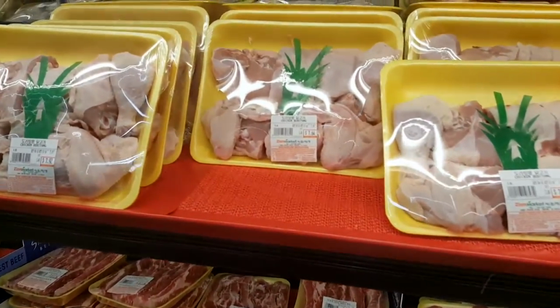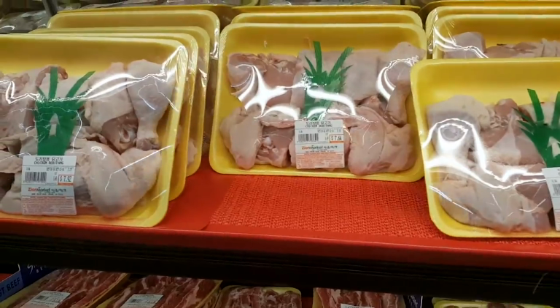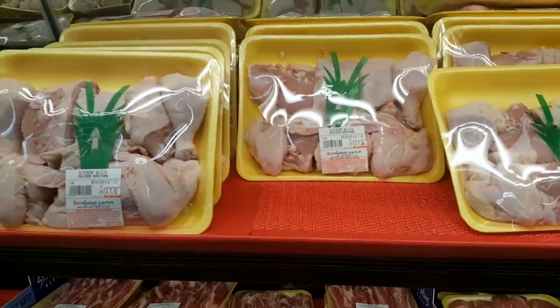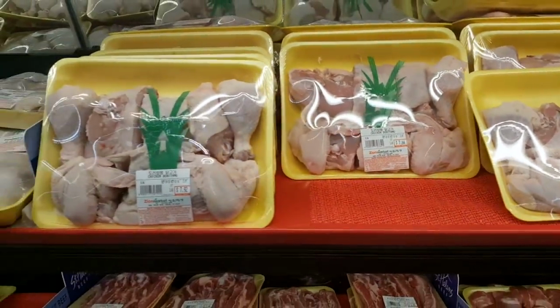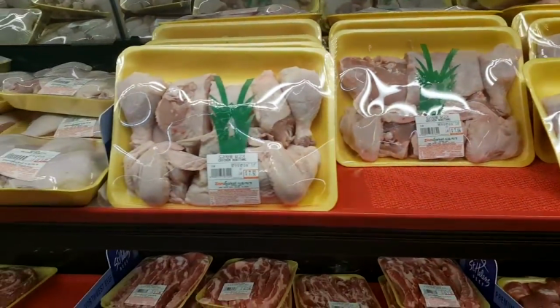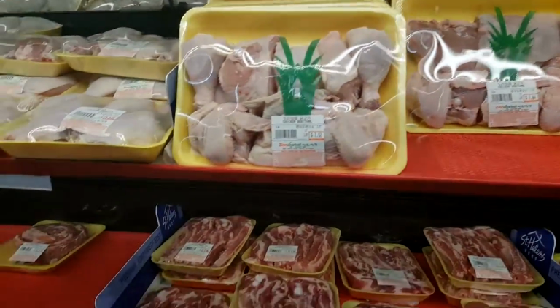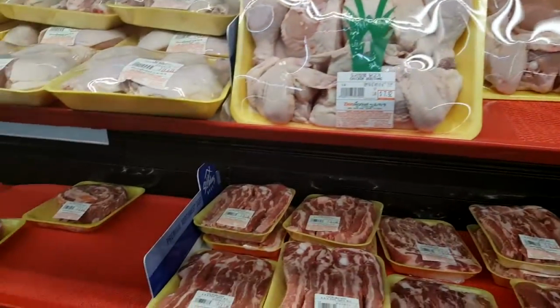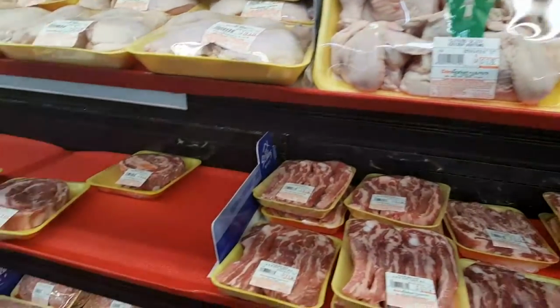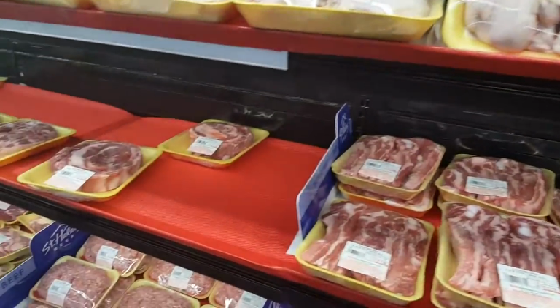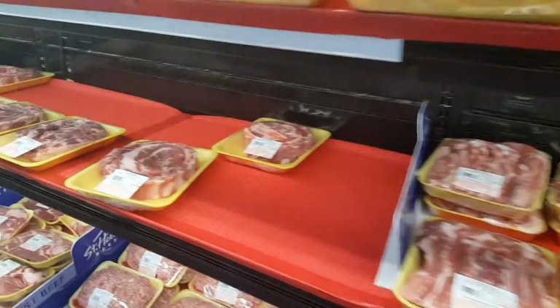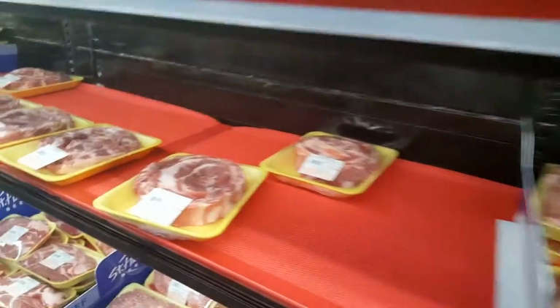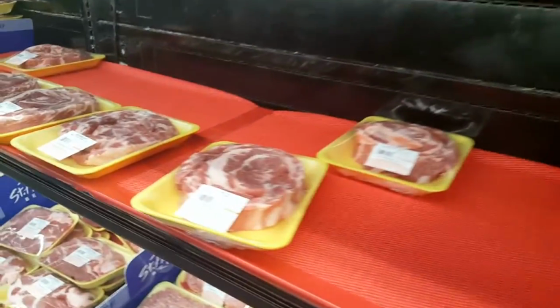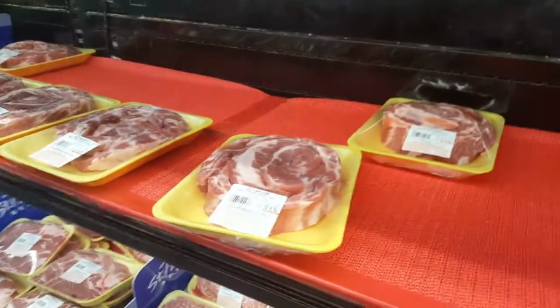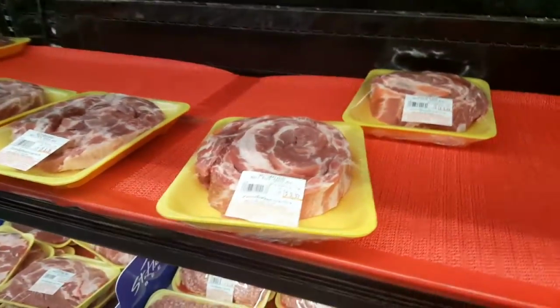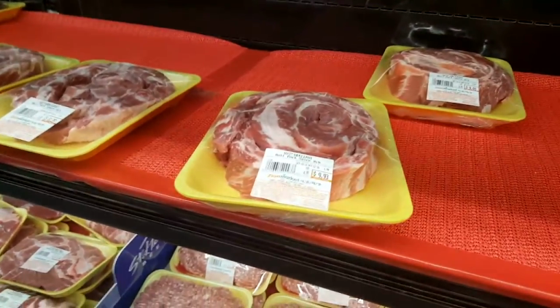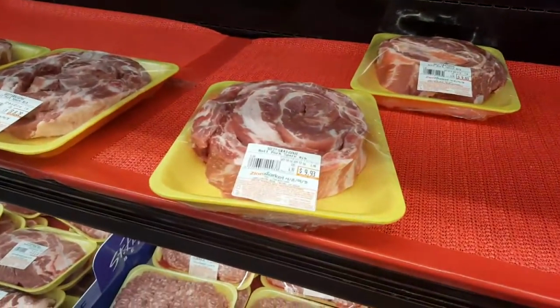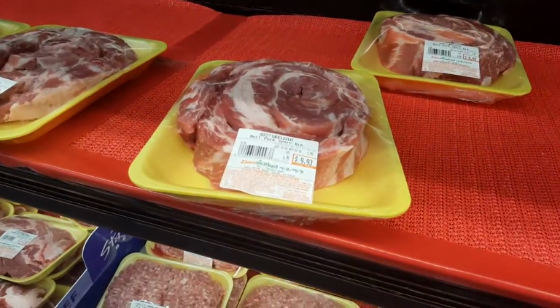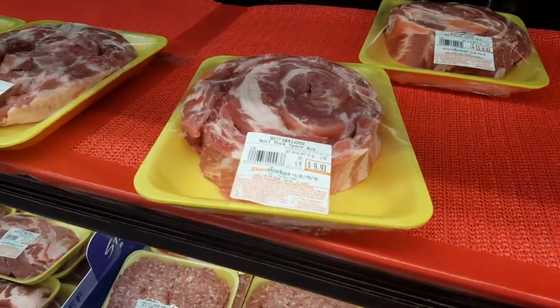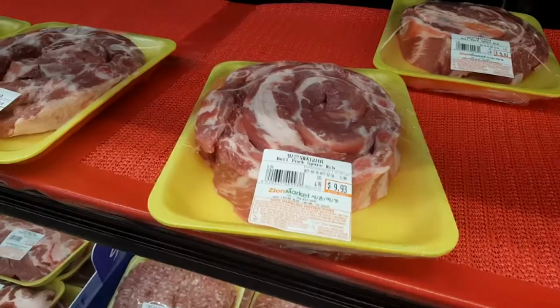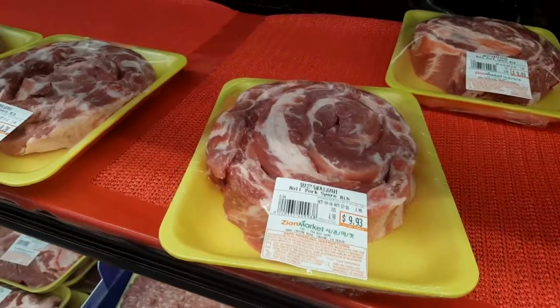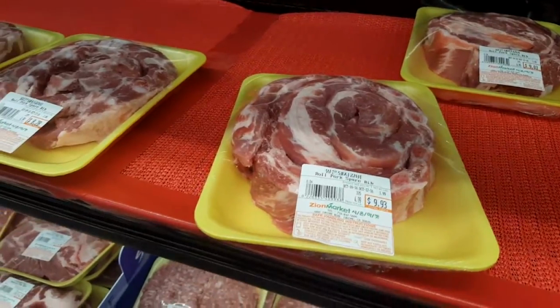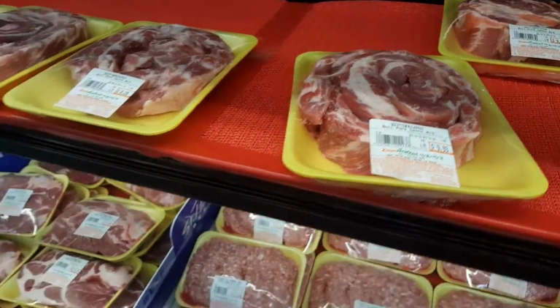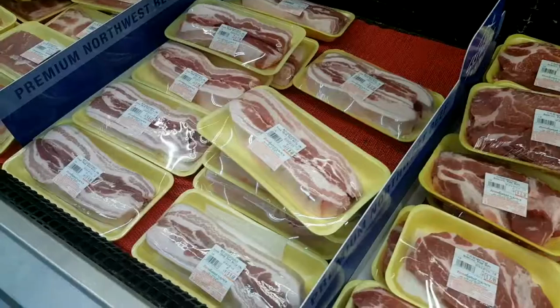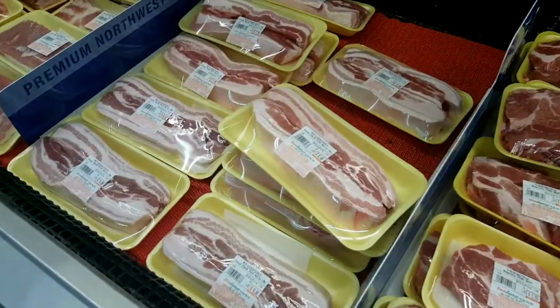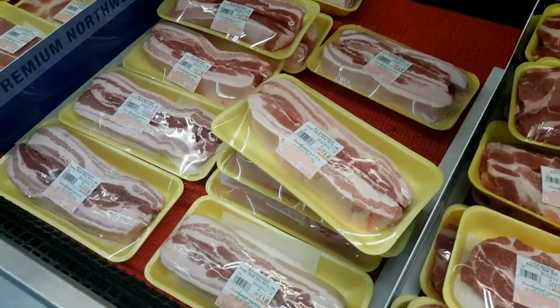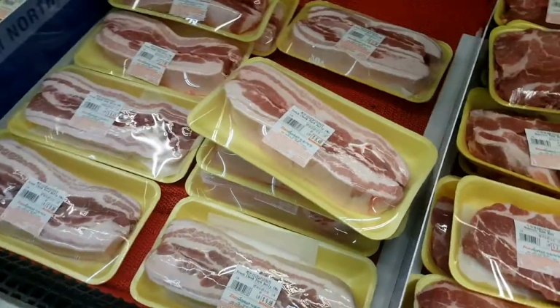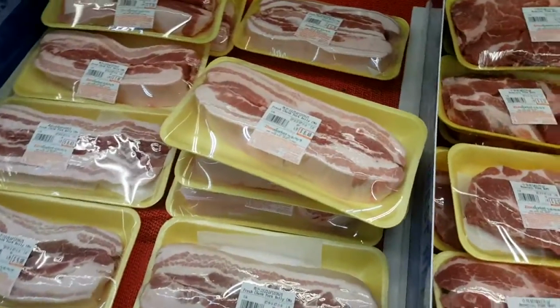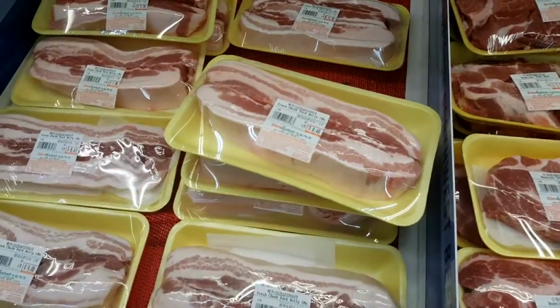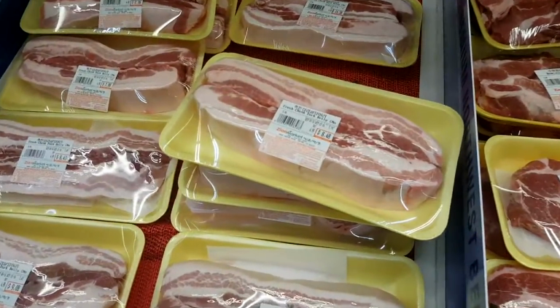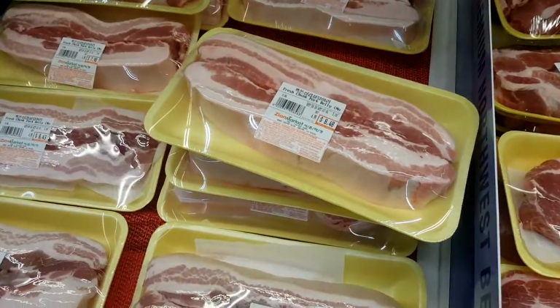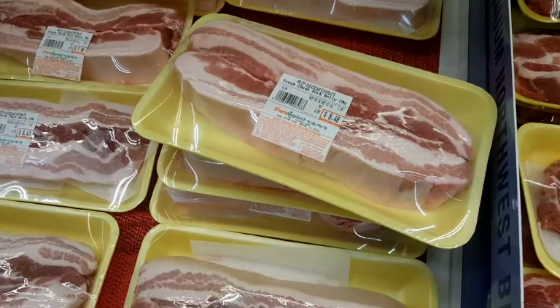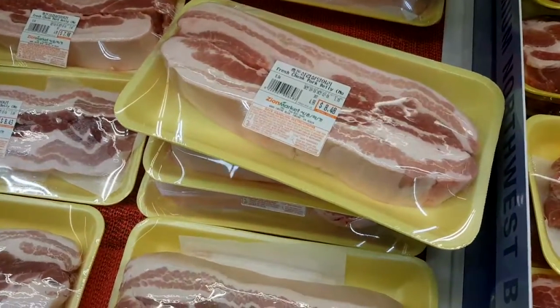Chicken wings. What's this? Spare ribs. Yeah, that's bacon — look at that pork belly.